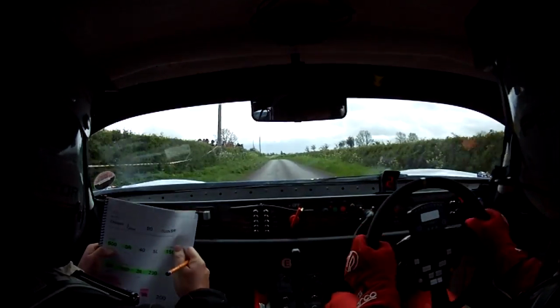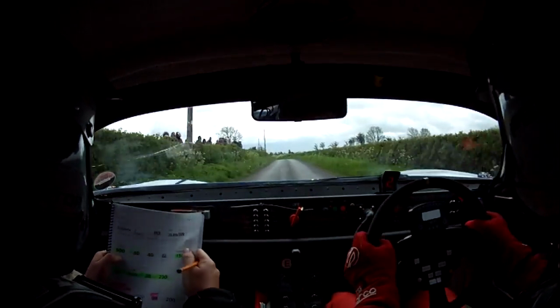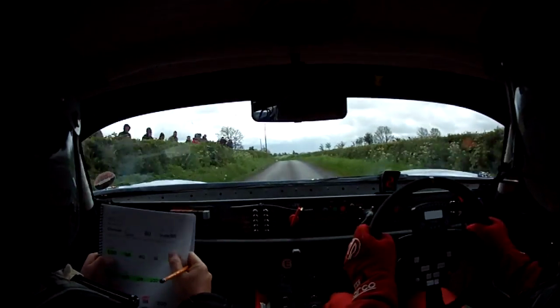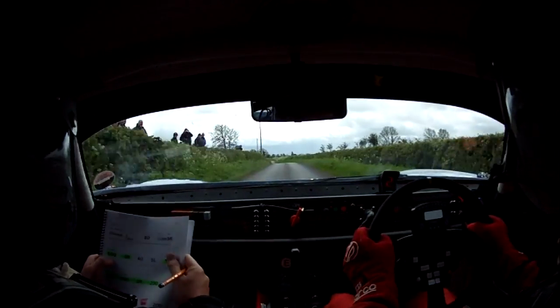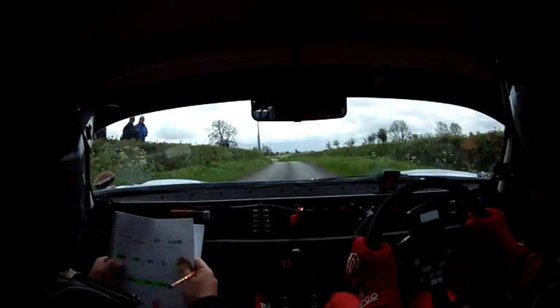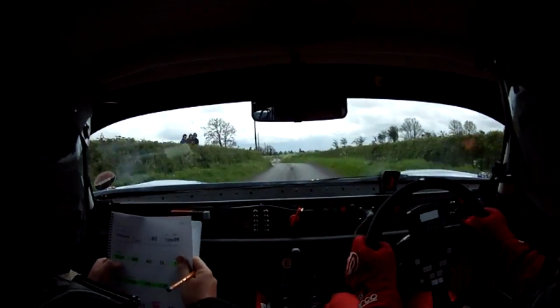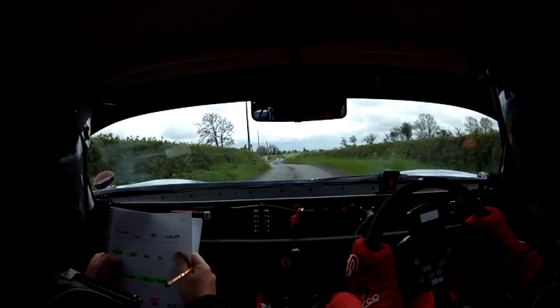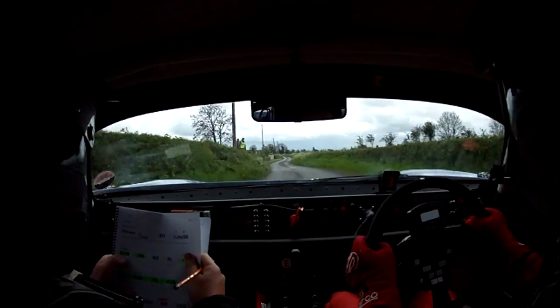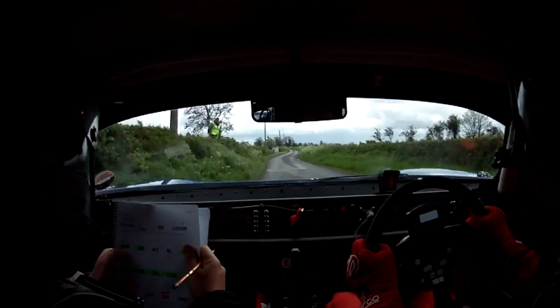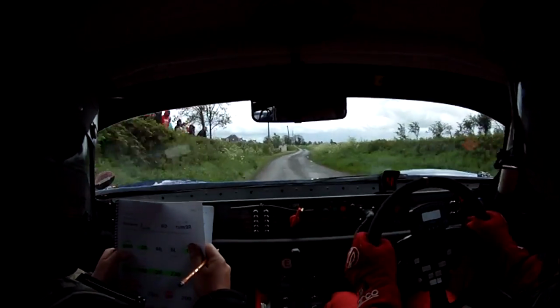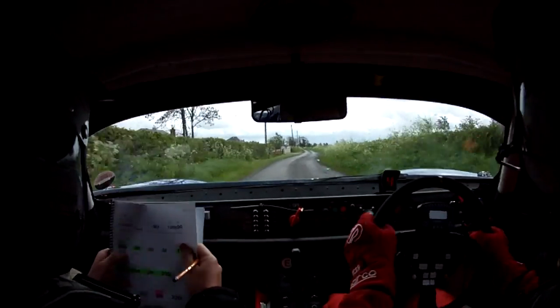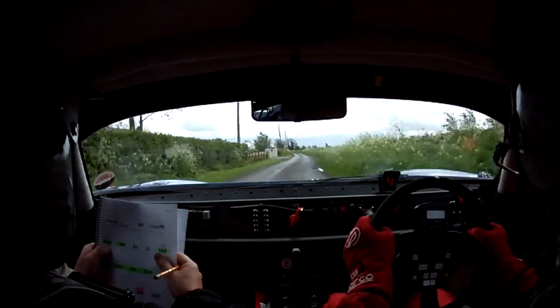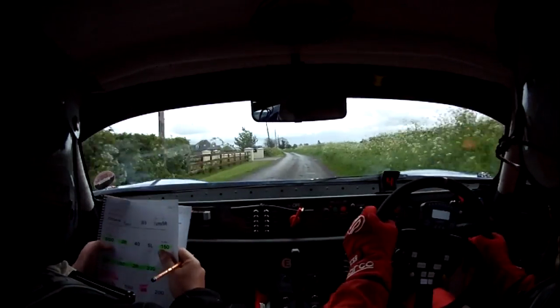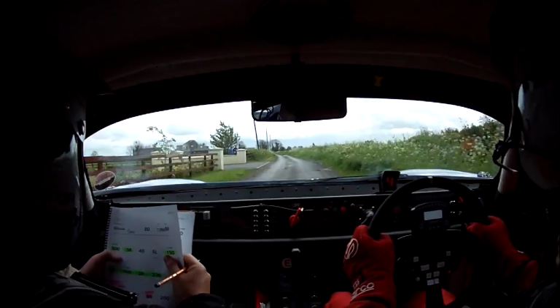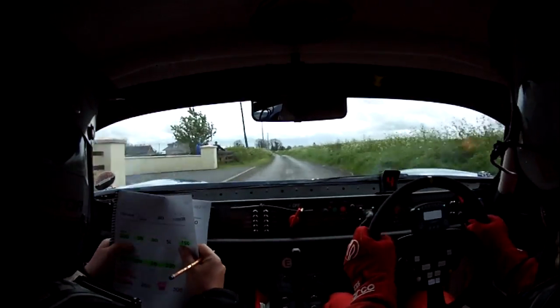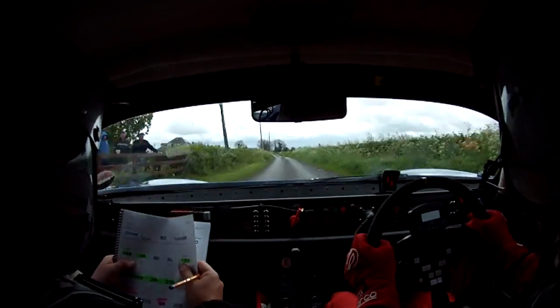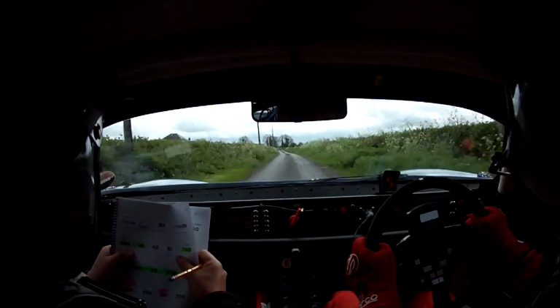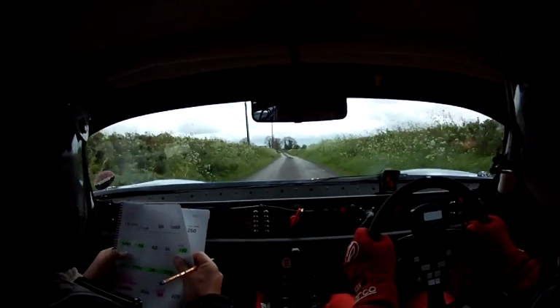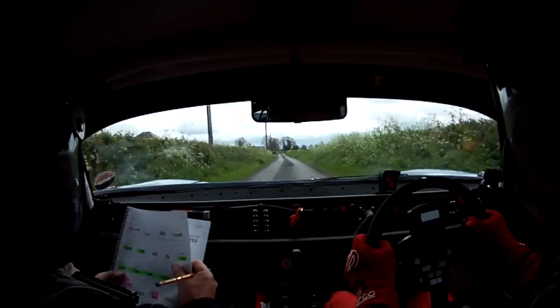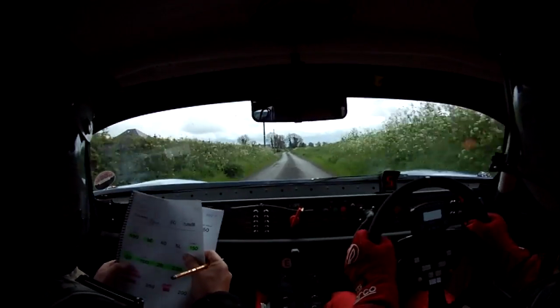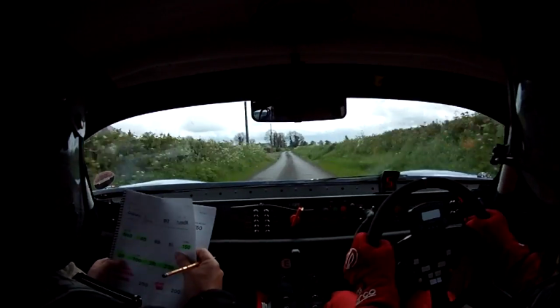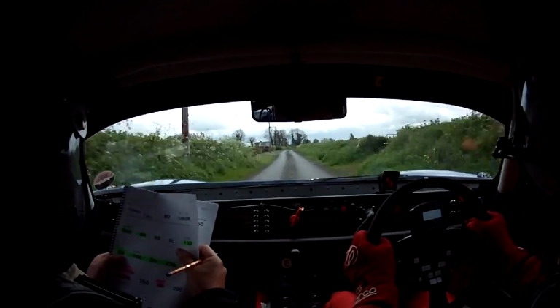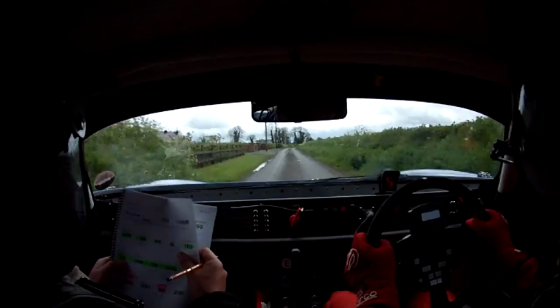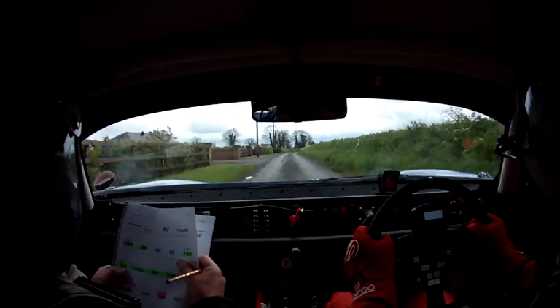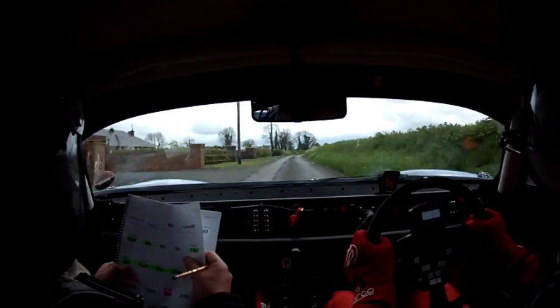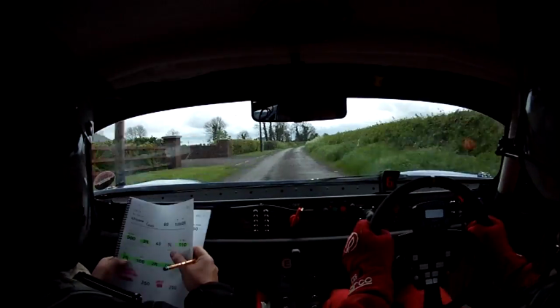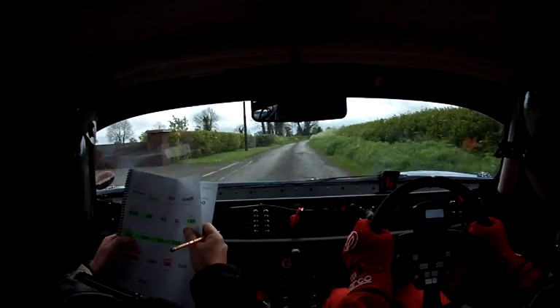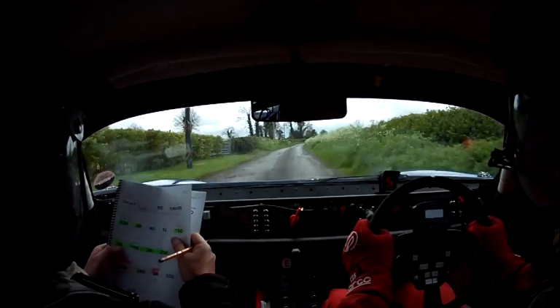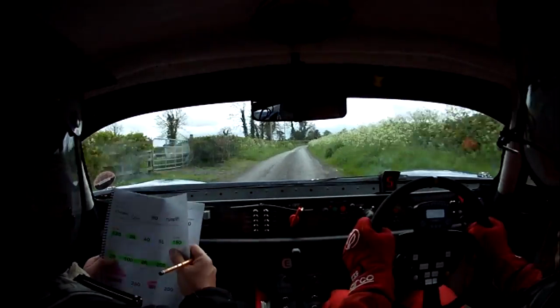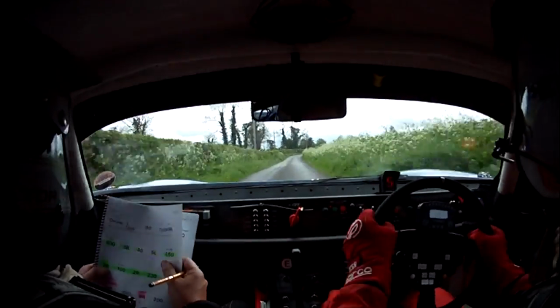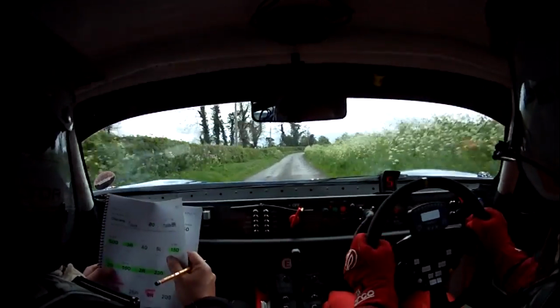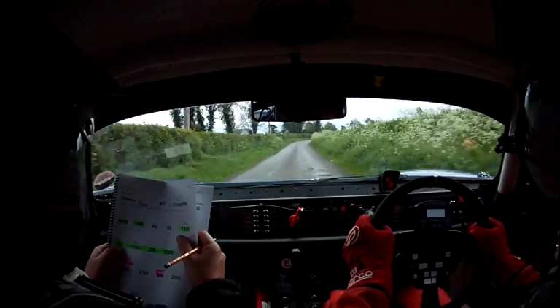500 mark, go, go, go. At the top mark is a 3 right, 40, 5 left, 150. It's a 3 right, 40, 5 left, 150.